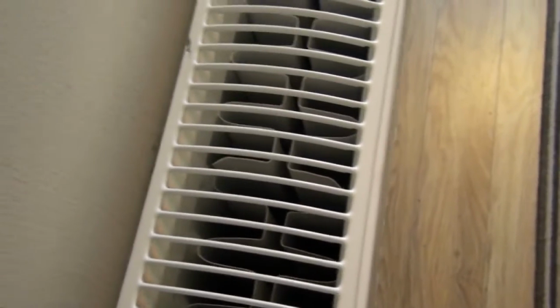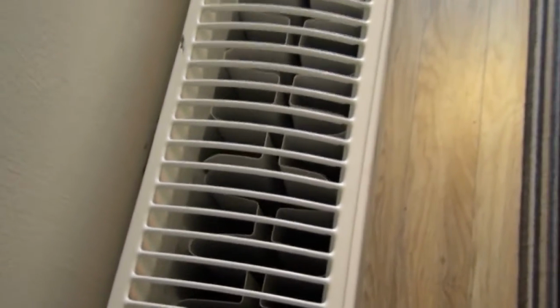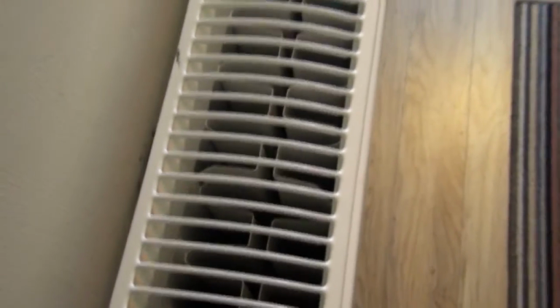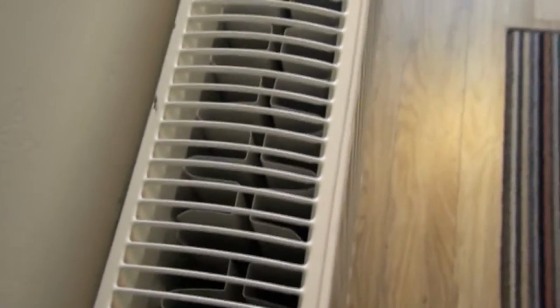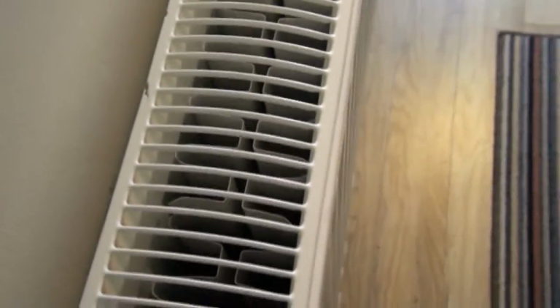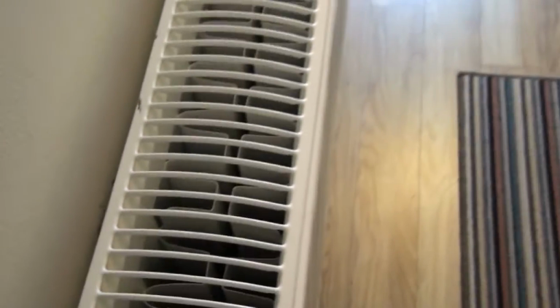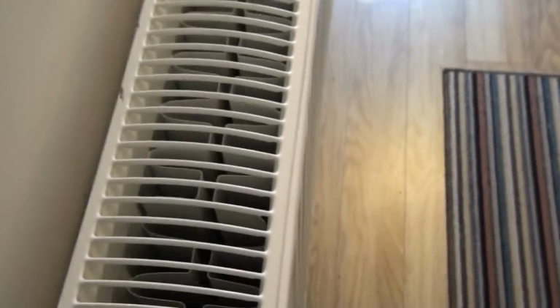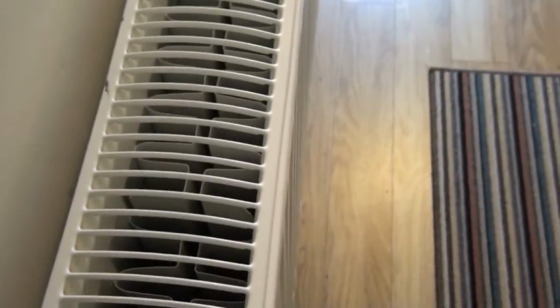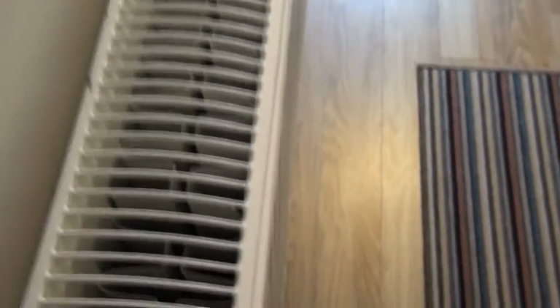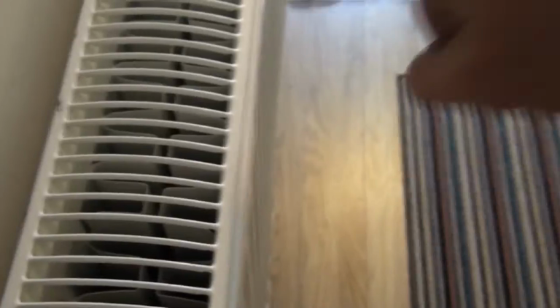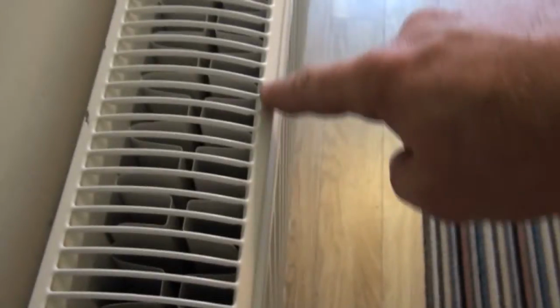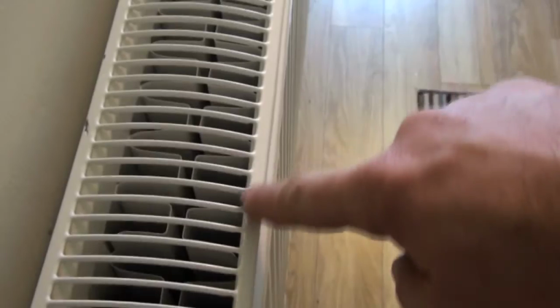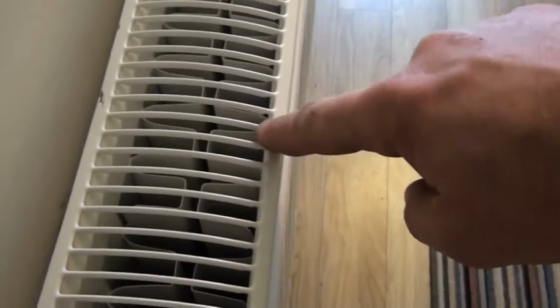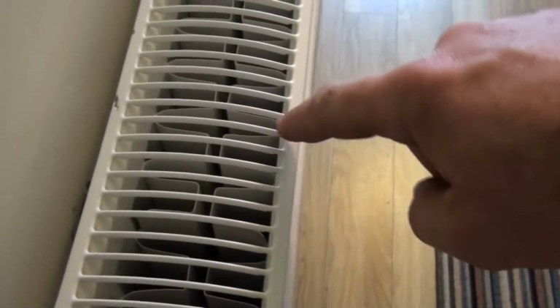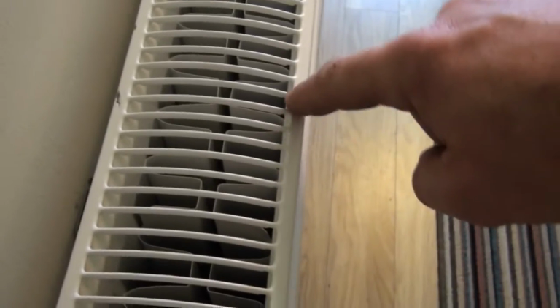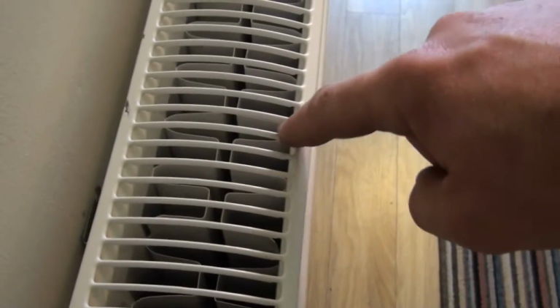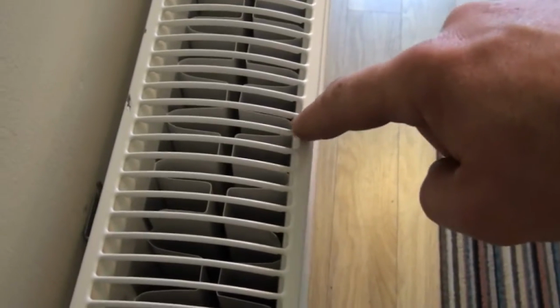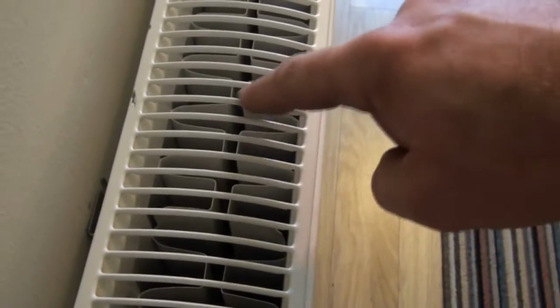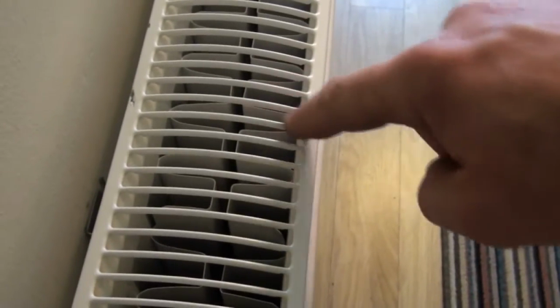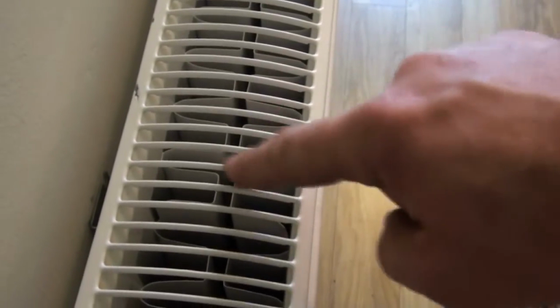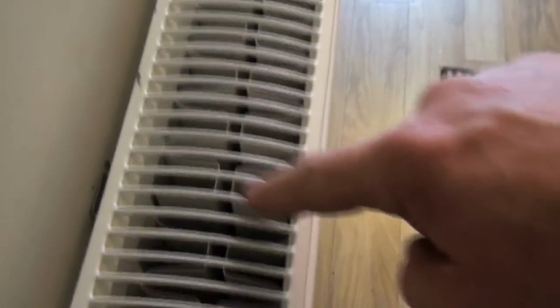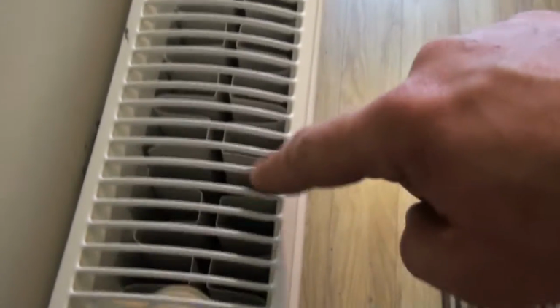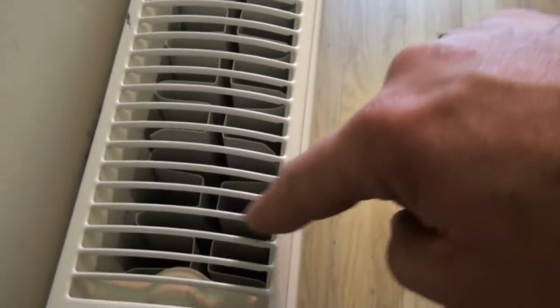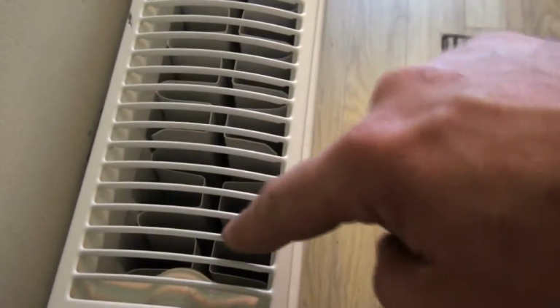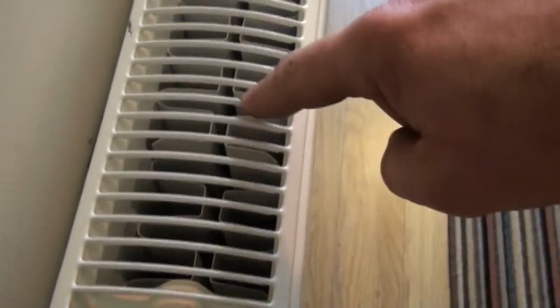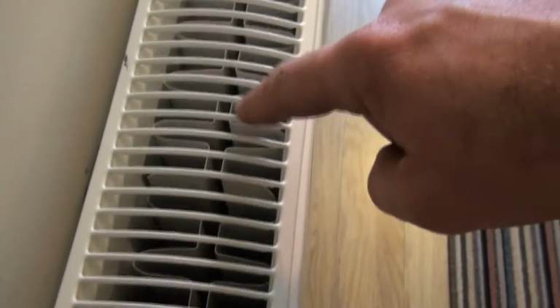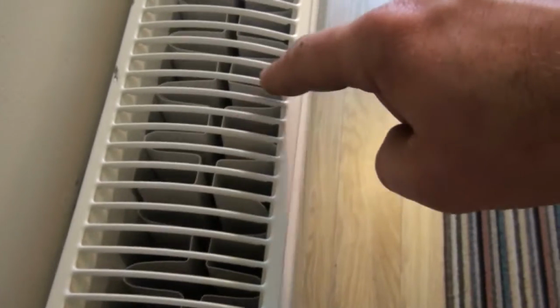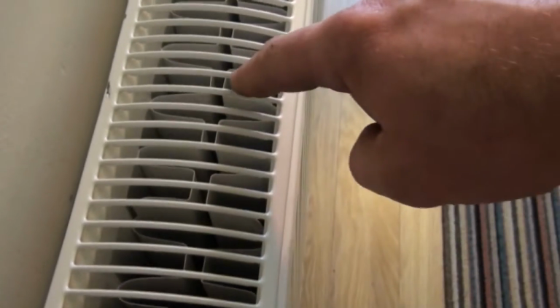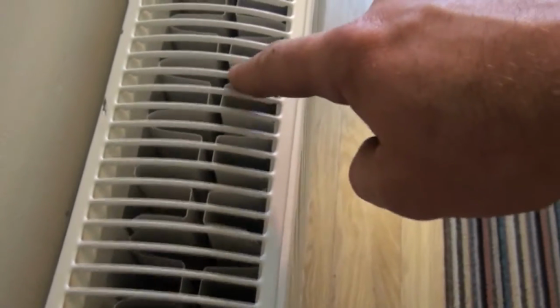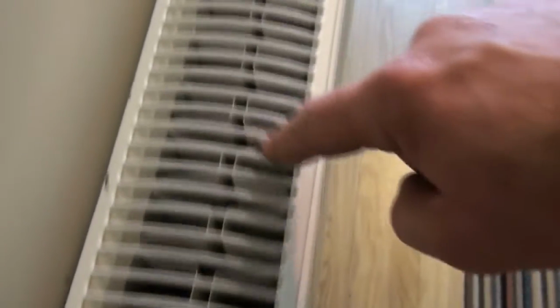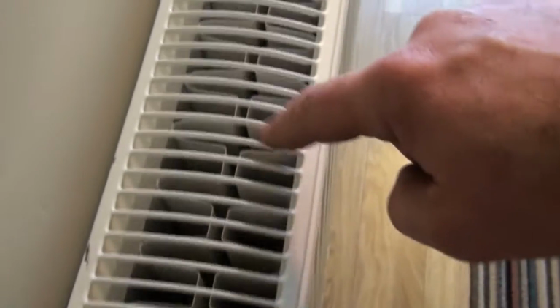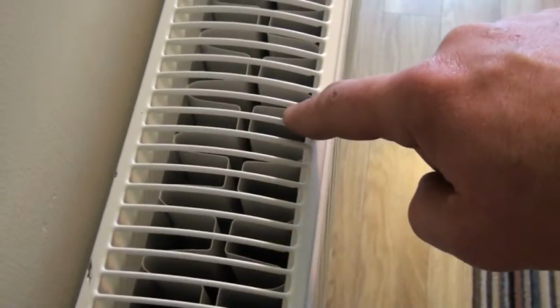That's the major advantage. So imagine, instead of having a single panel one here, you had a single panel convecting radiator. So you've got extra BTU, or British Thermal Units, going into the room.